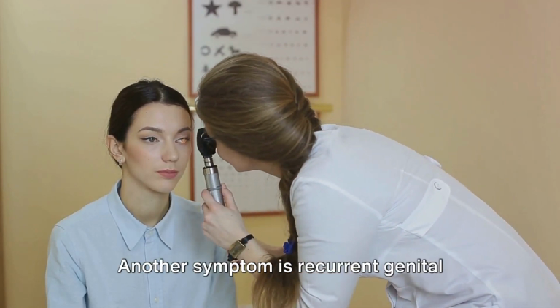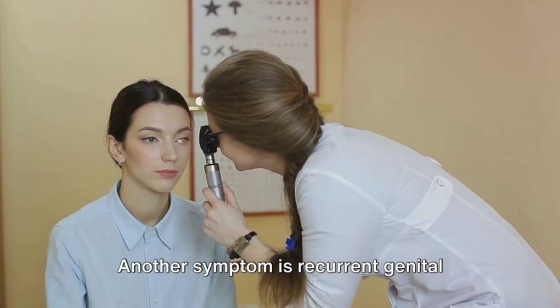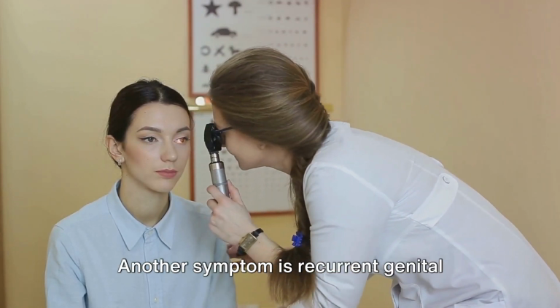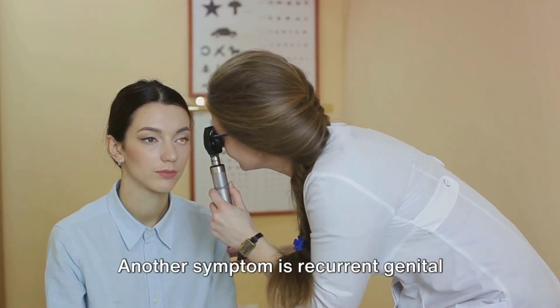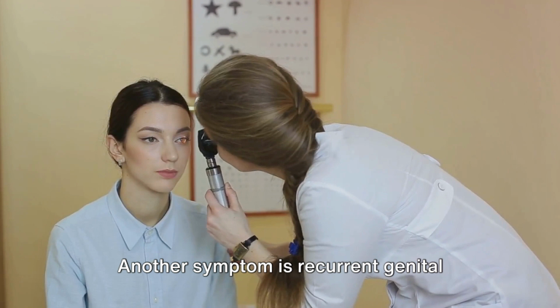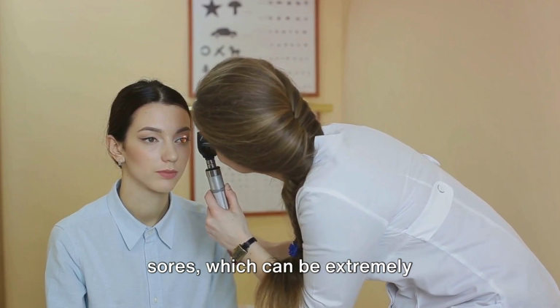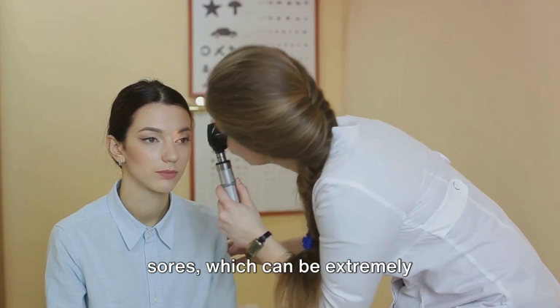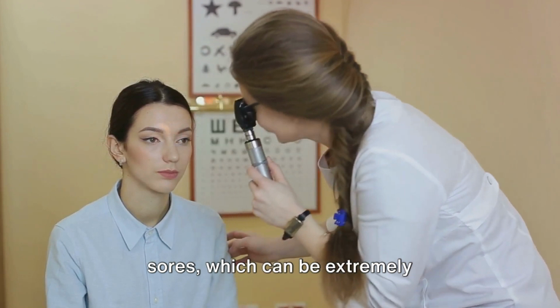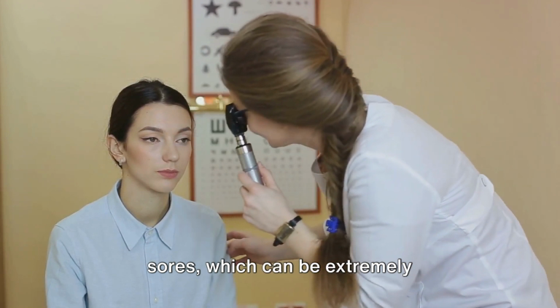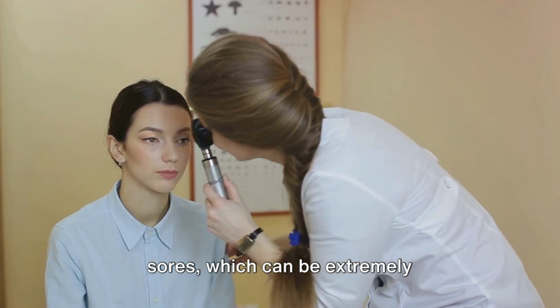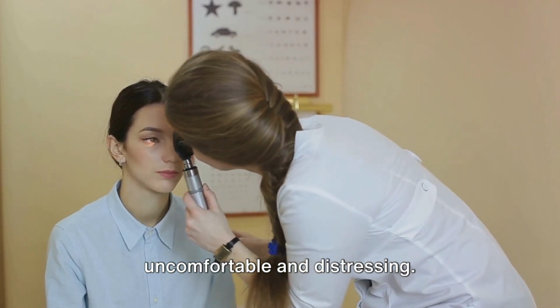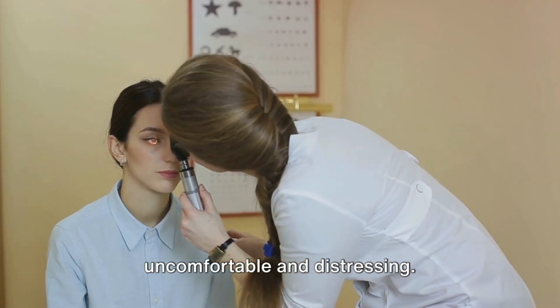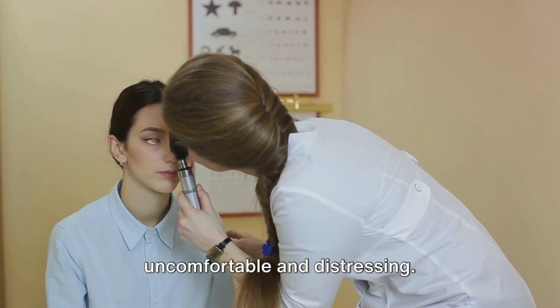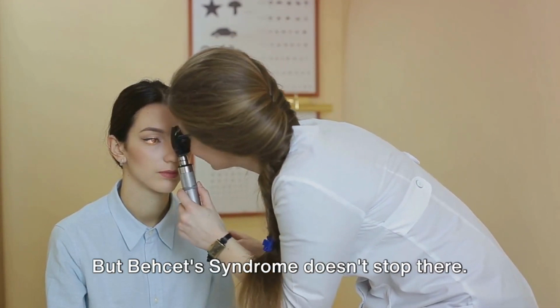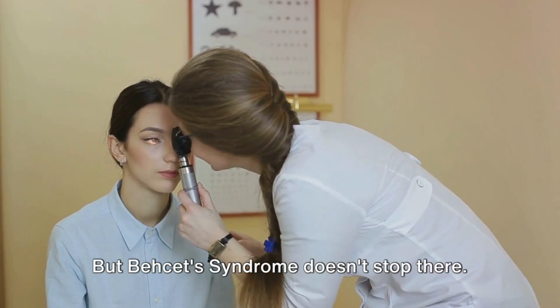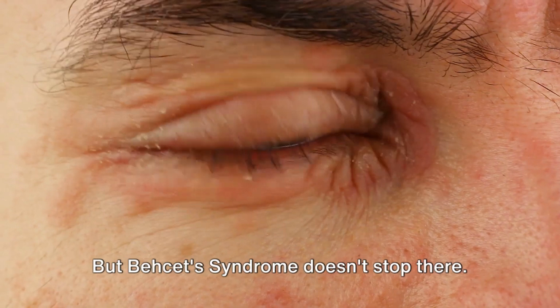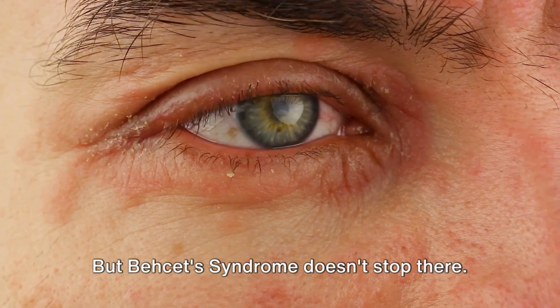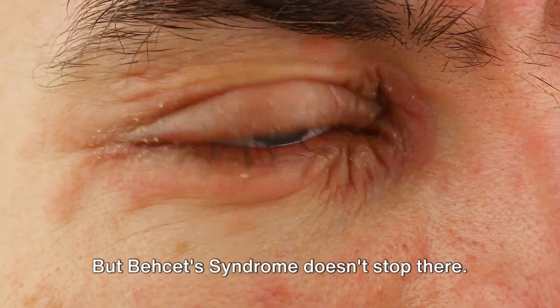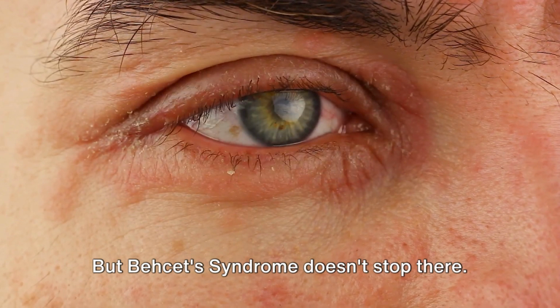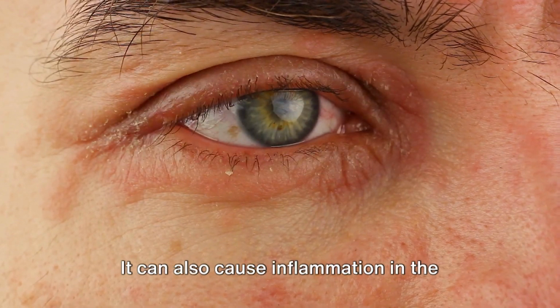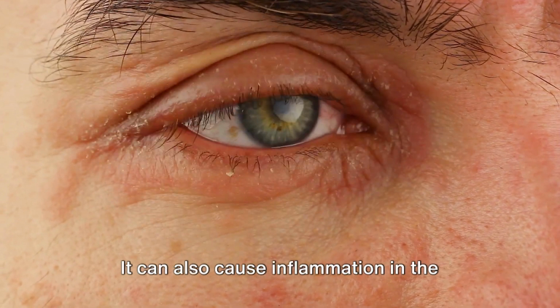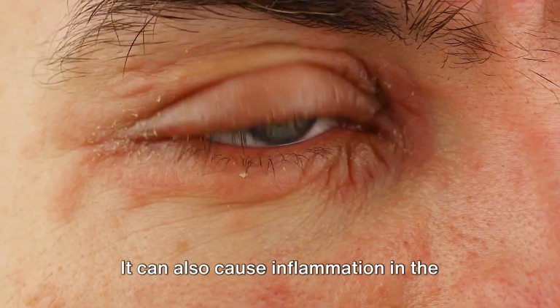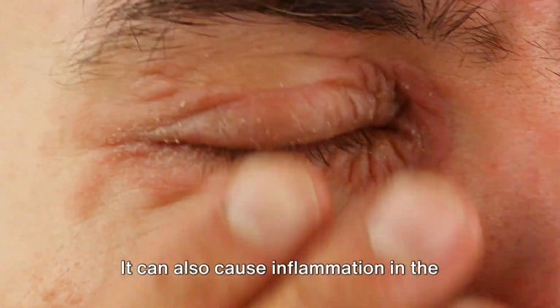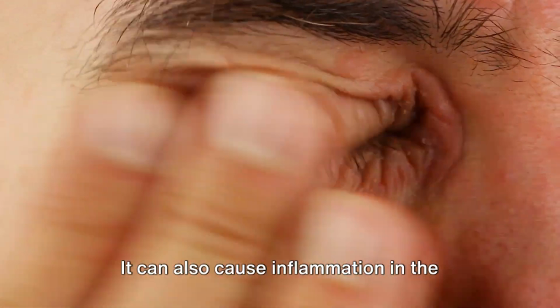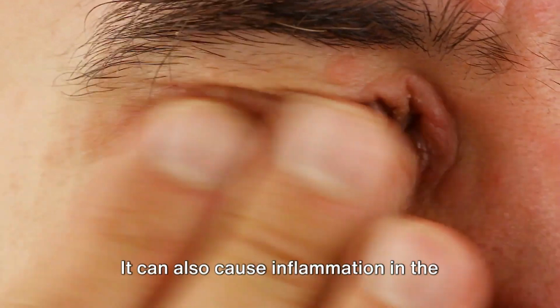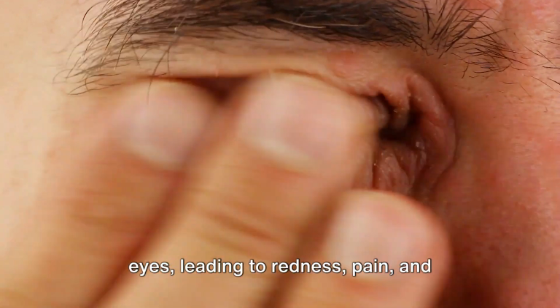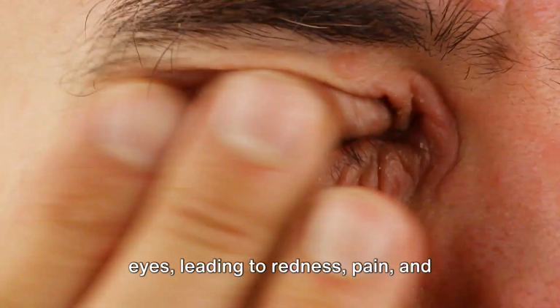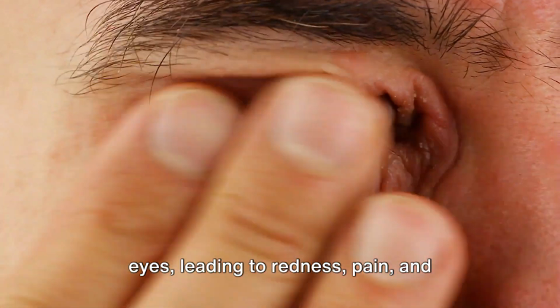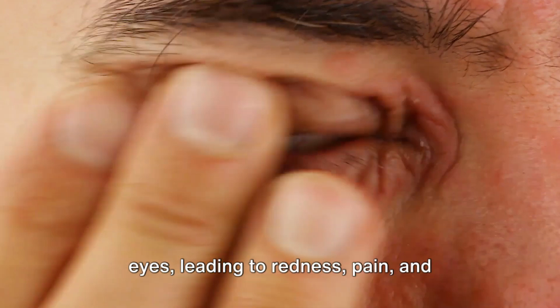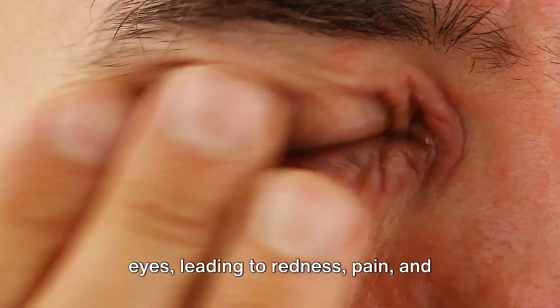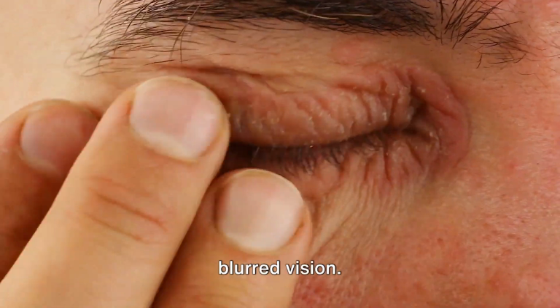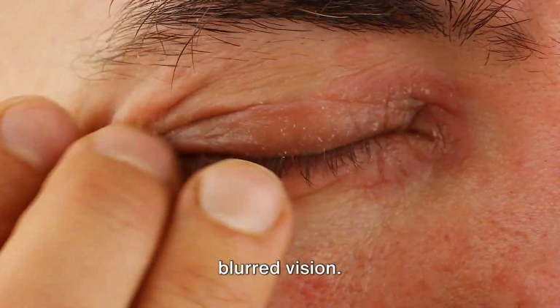Another symptom is recurrent genital sores, which can be extremely uncomfortable and distressing. But Bayquette's syndrome doesn't stop there. It can also cause inflammation in the eyes, leading to redness, pain, and blurred vision.